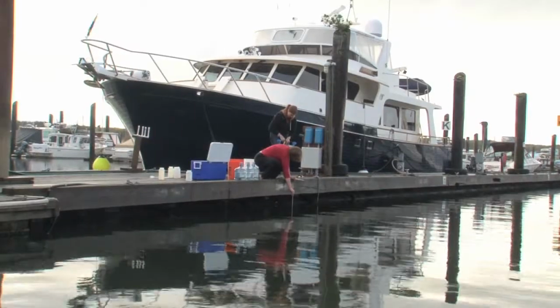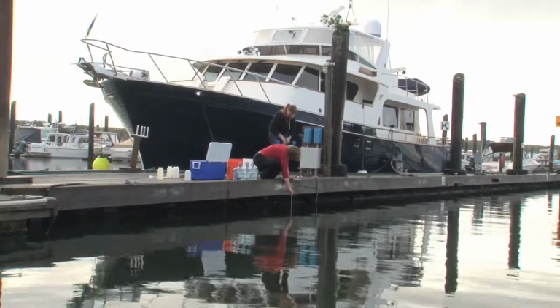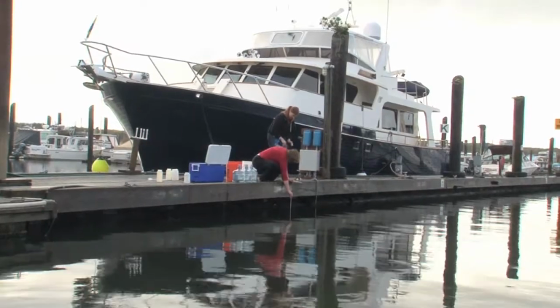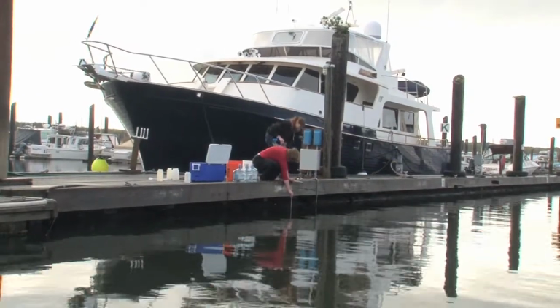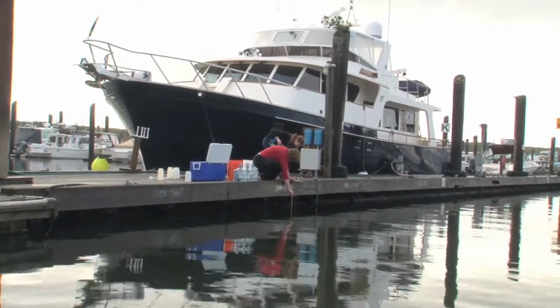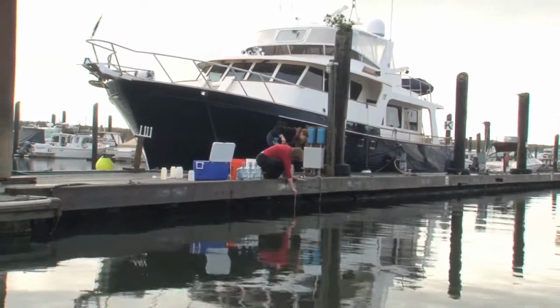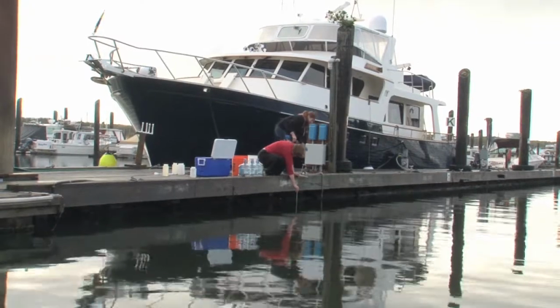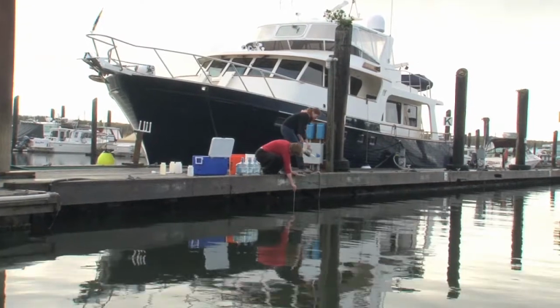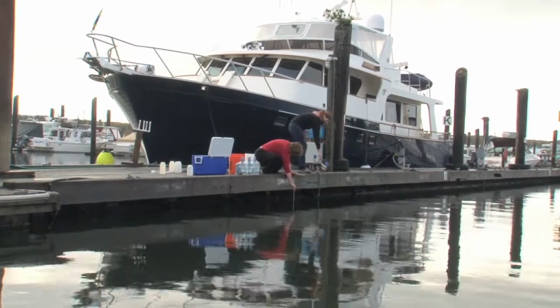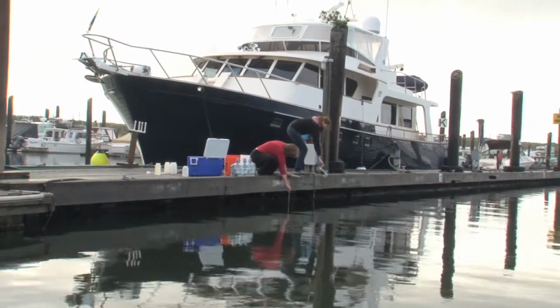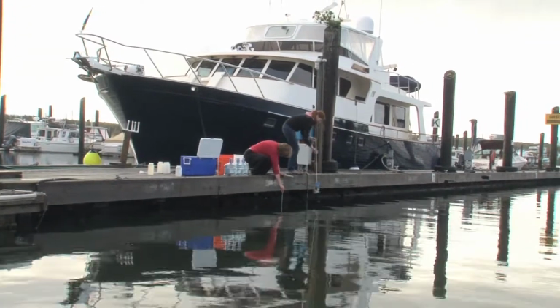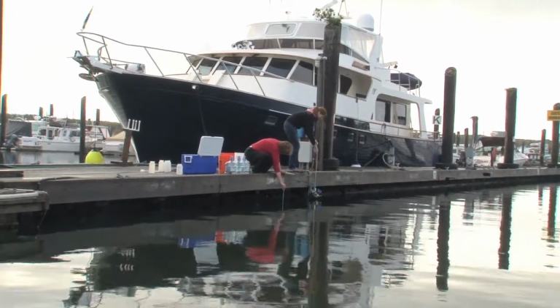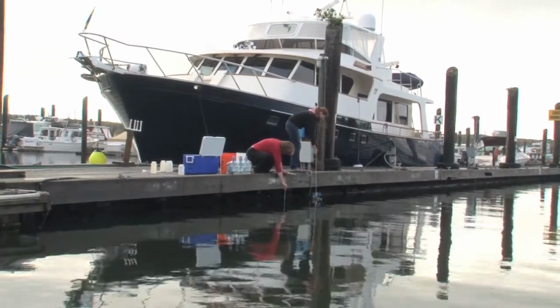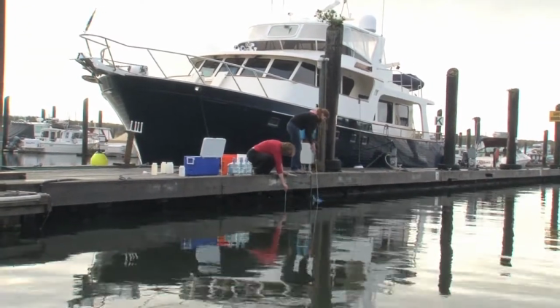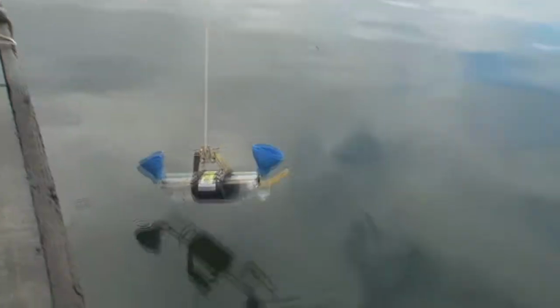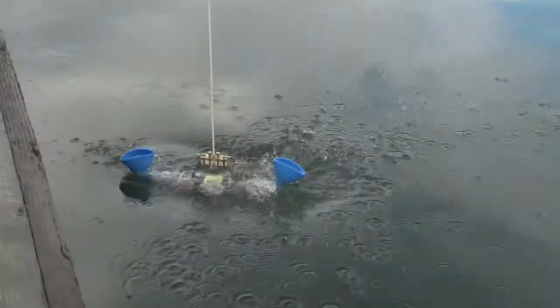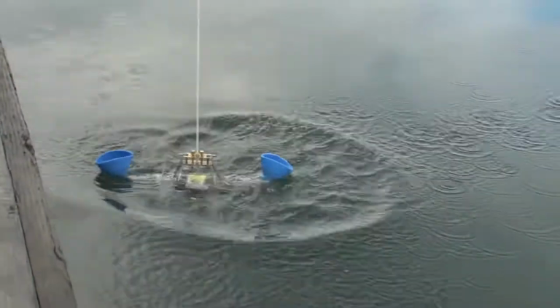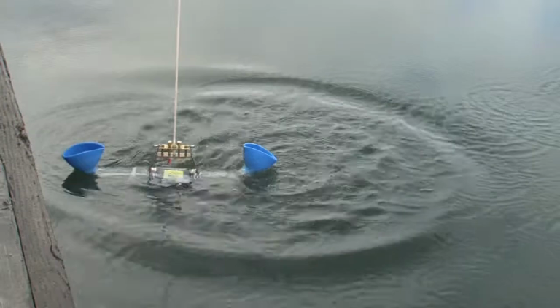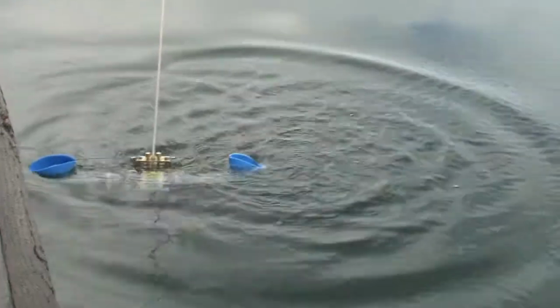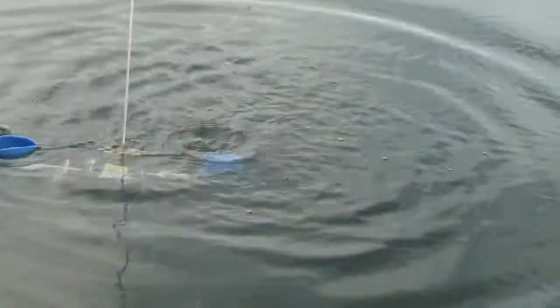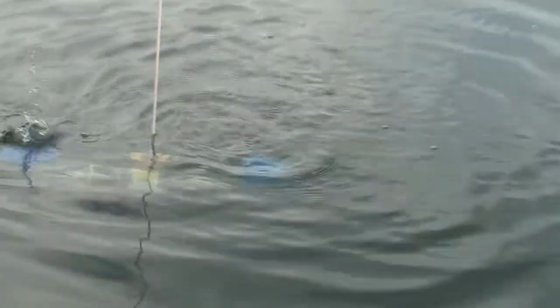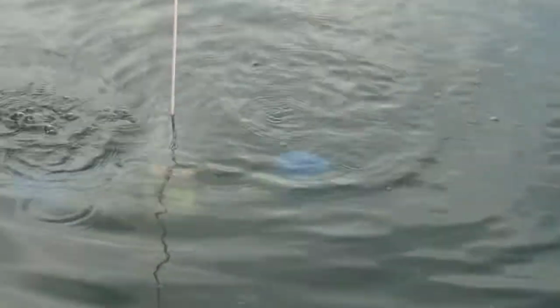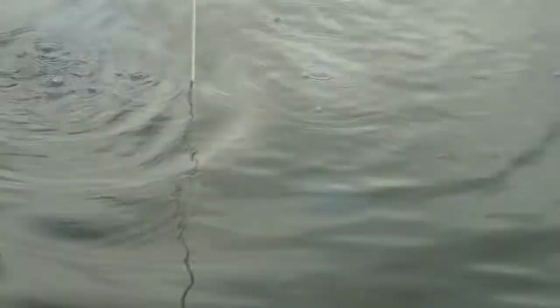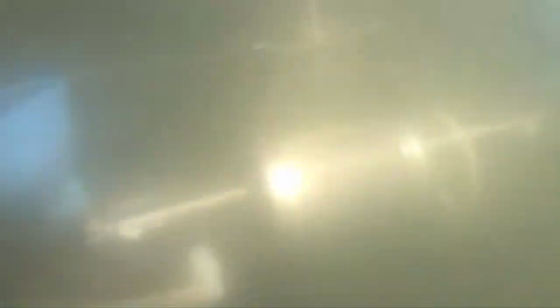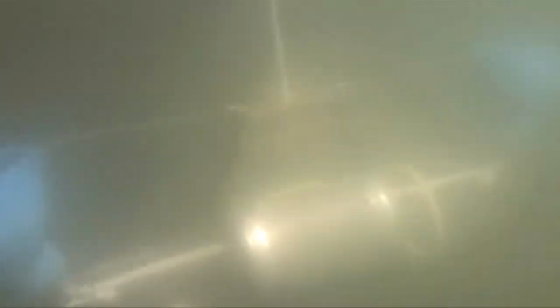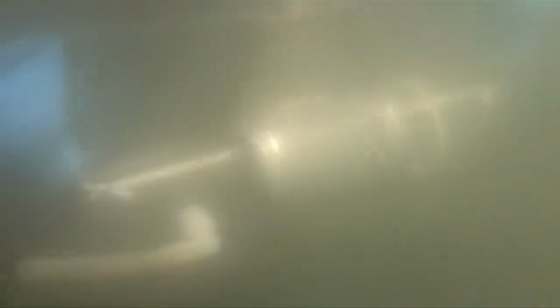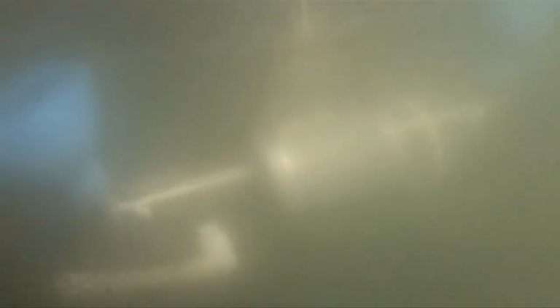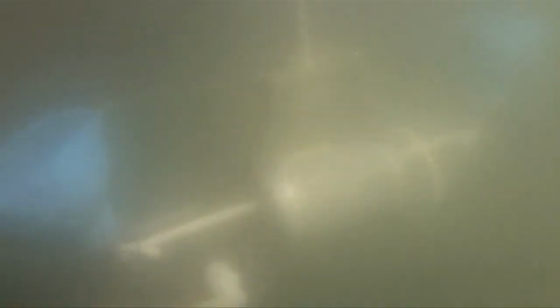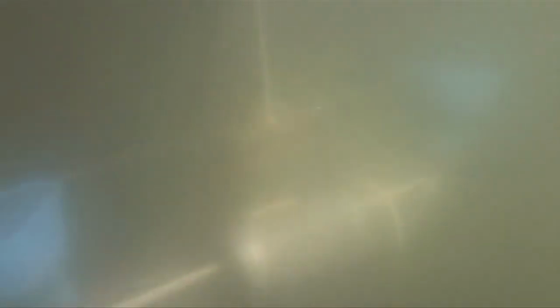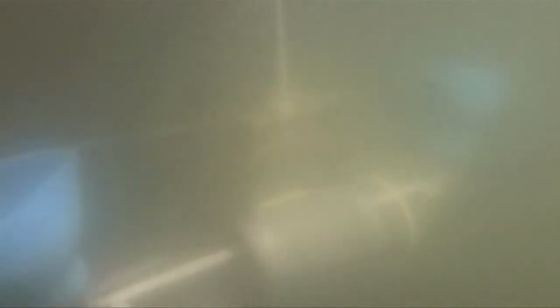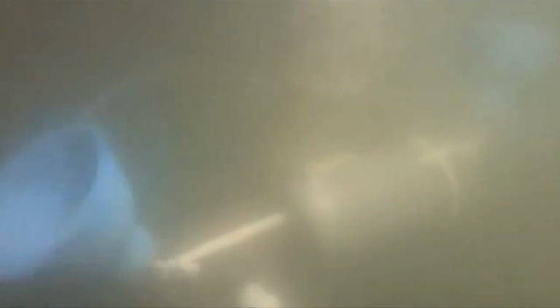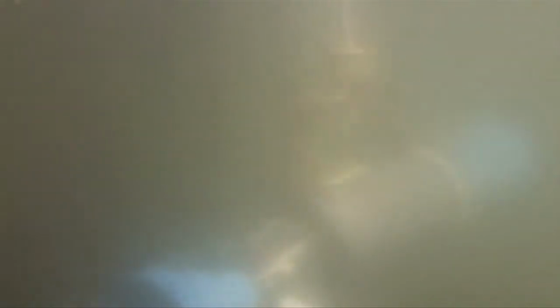To test that theory, Dr. Hereford and her research assistant Victoria Campbell went to Ilwako Harbor. There, they collected water samples at three different depths: first at the surface, then at one meter, and finally at three meters.